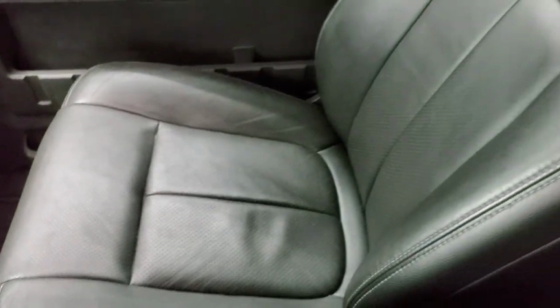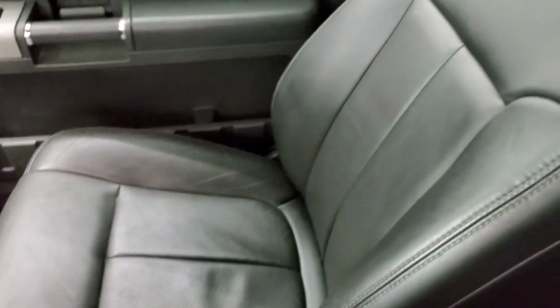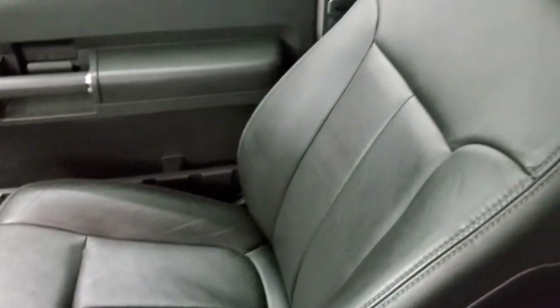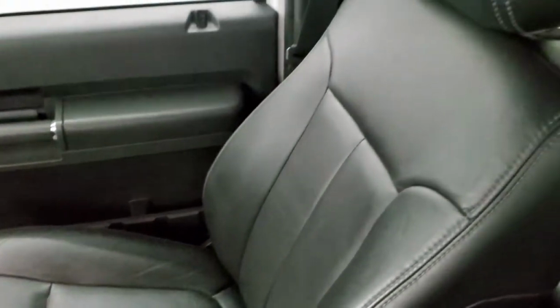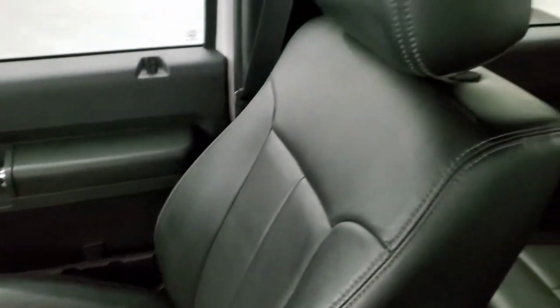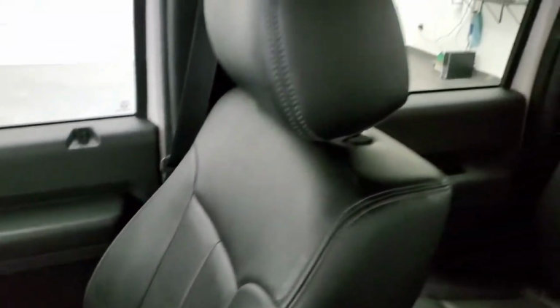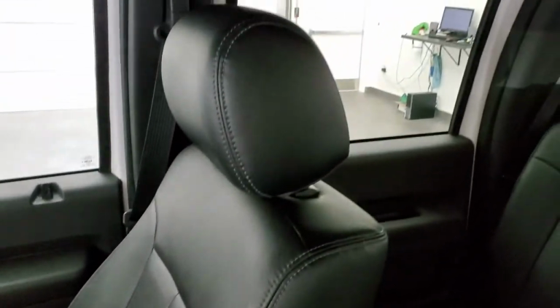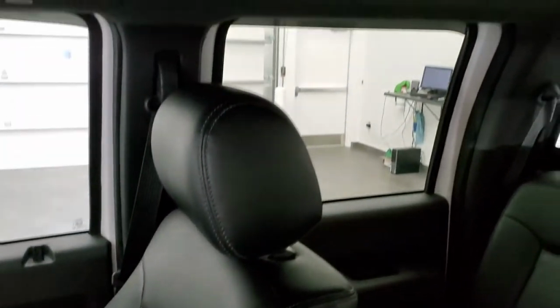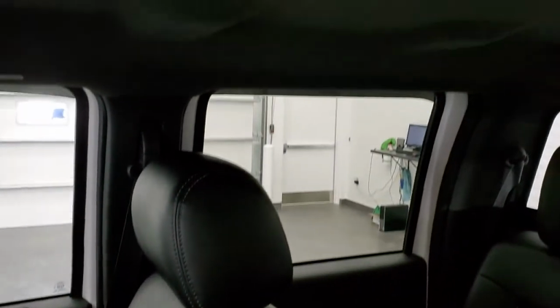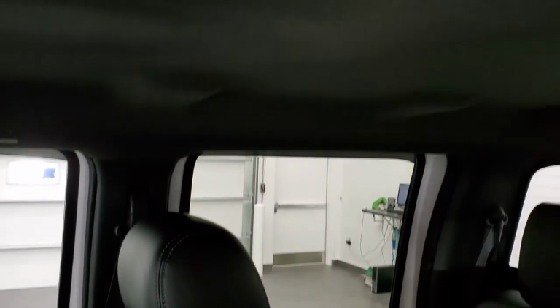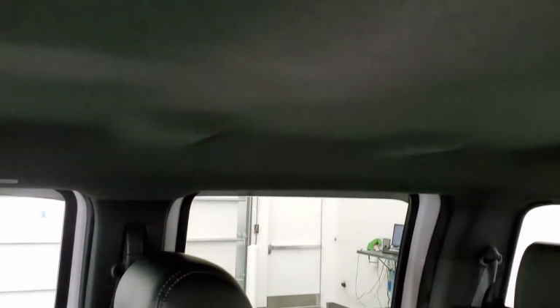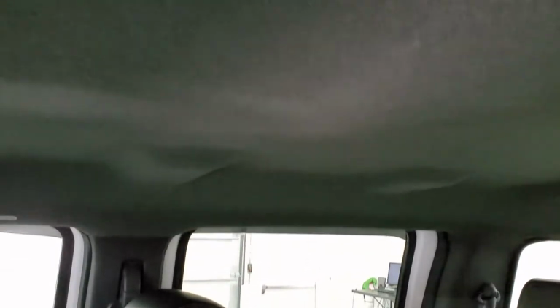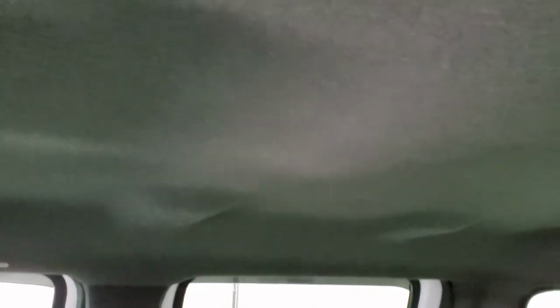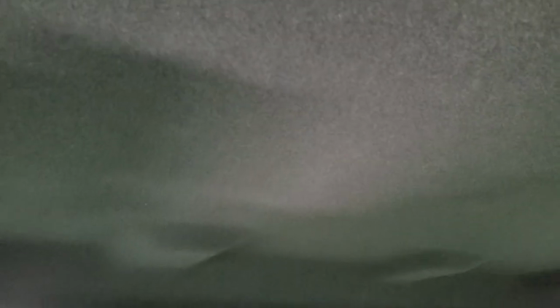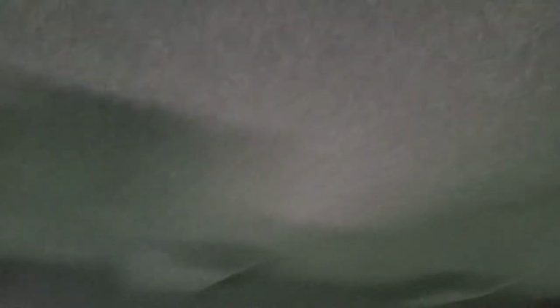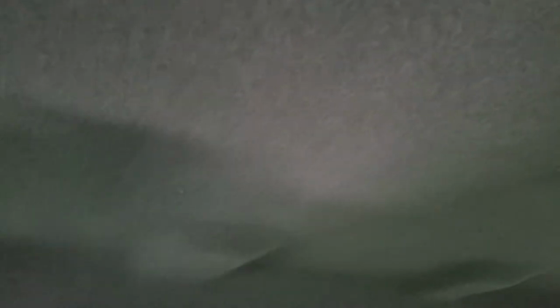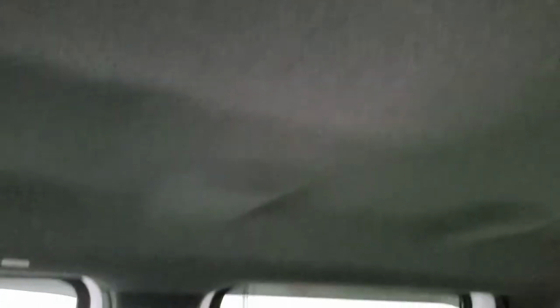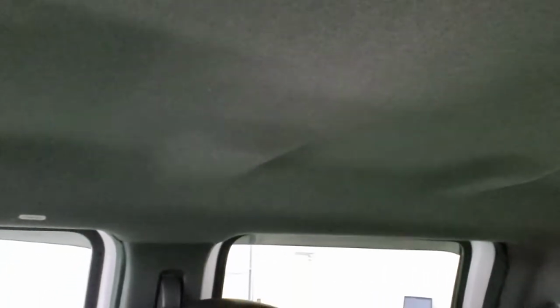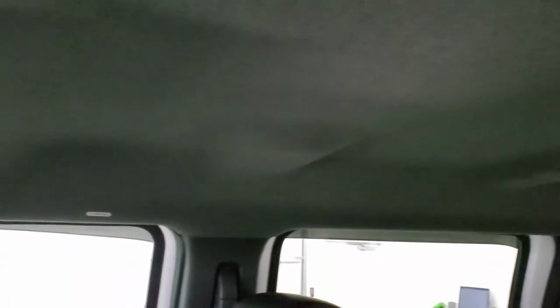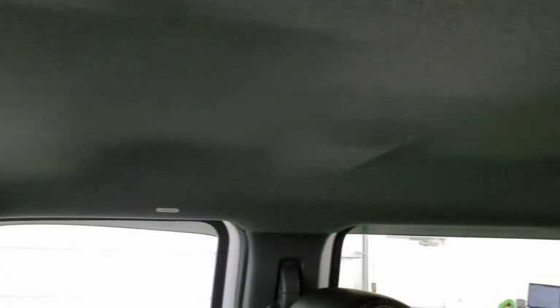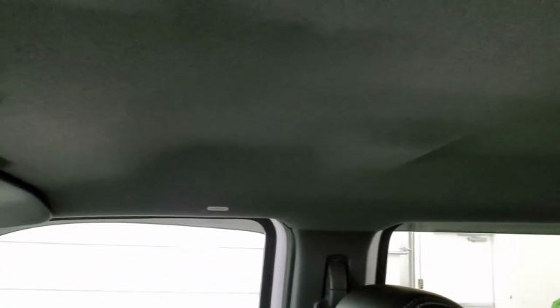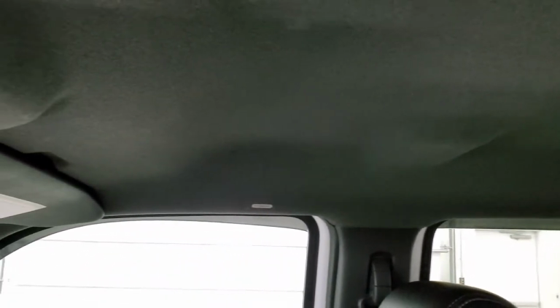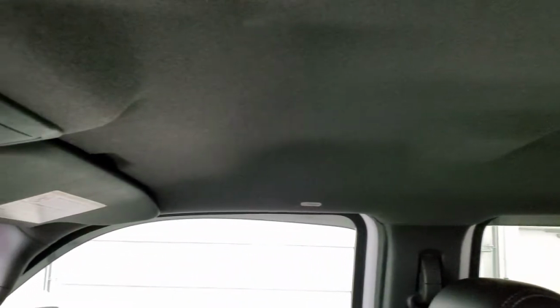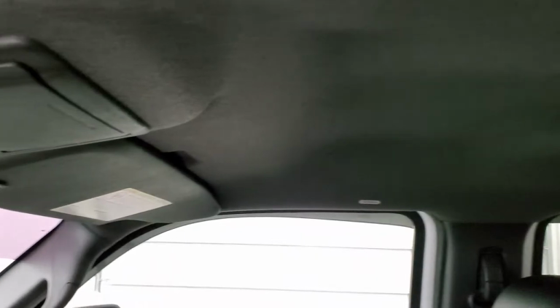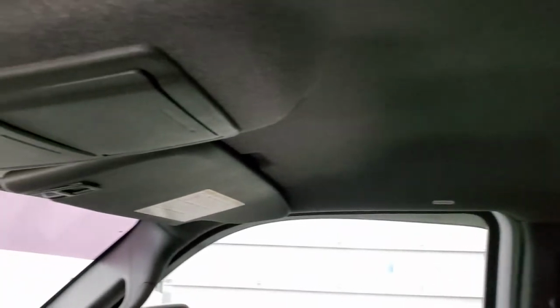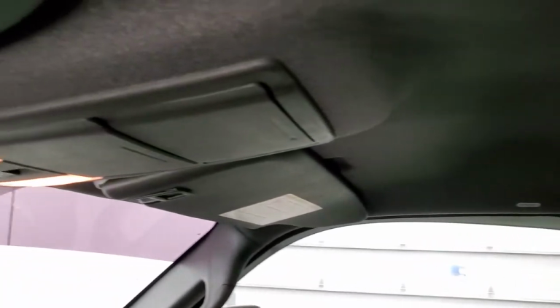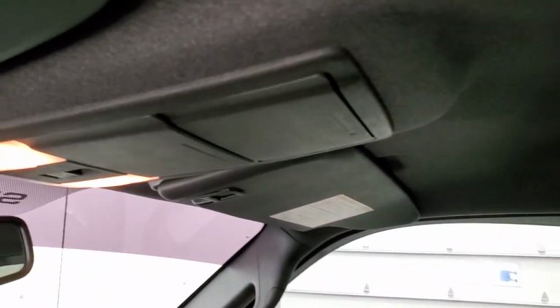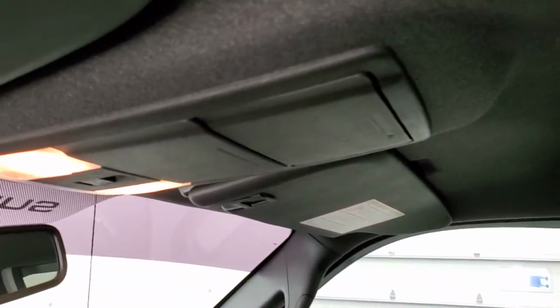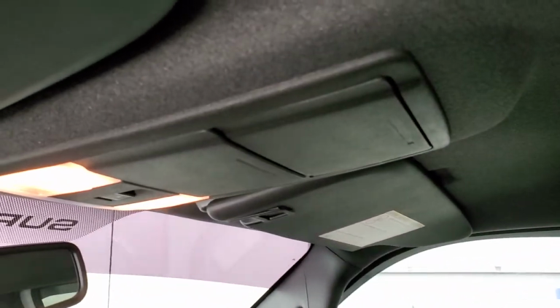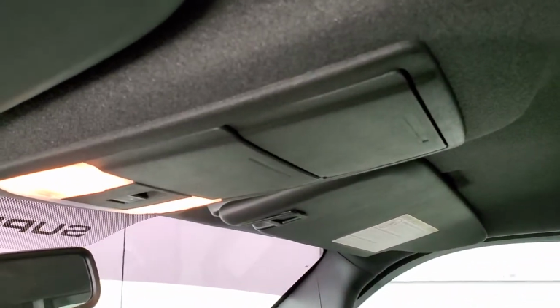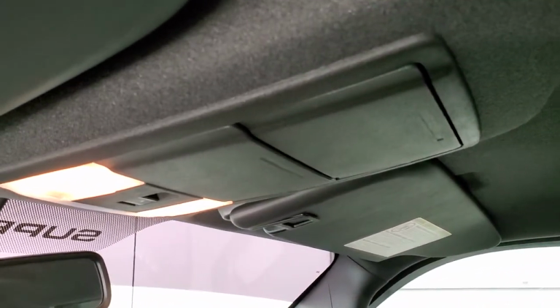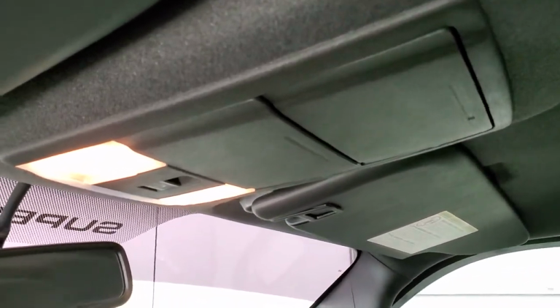The passenger-side seat has no rips or tears. It smells very clean inside this truck, and the headliner is absolutely perfect. You also get side curtain airbags and a power sliding rear window button up top.